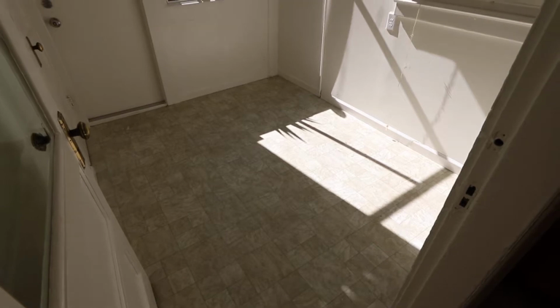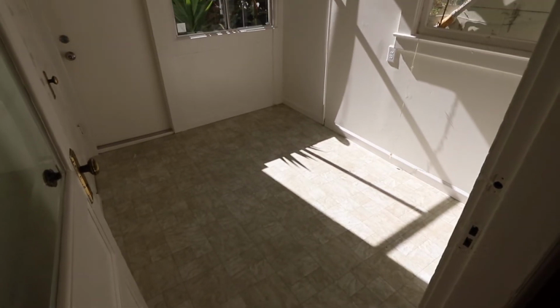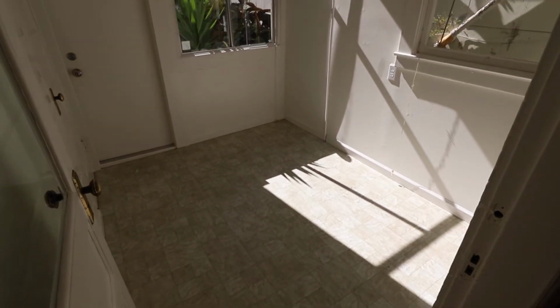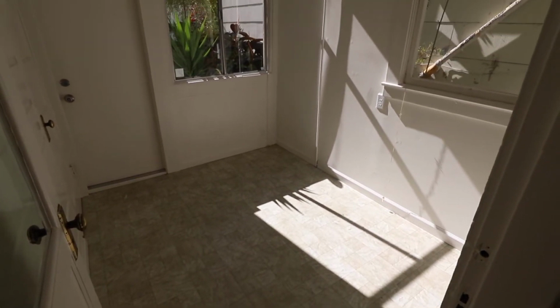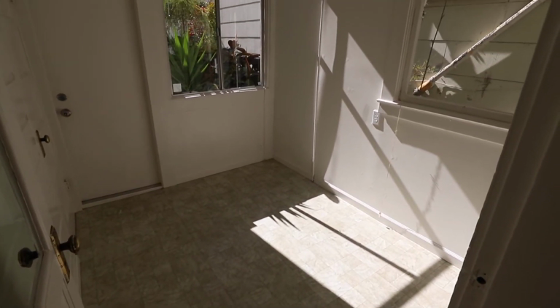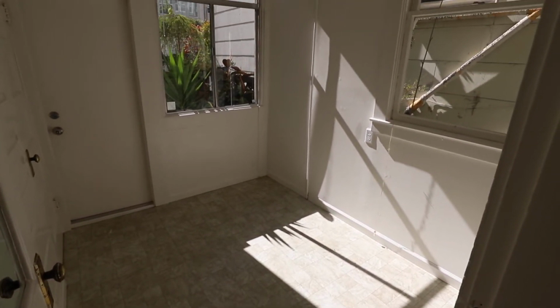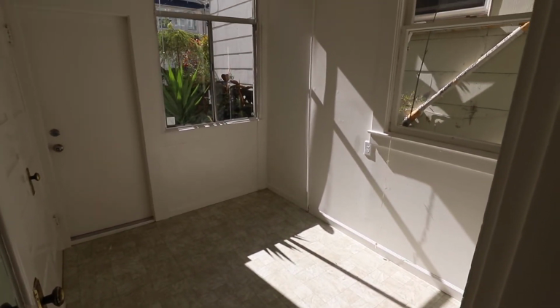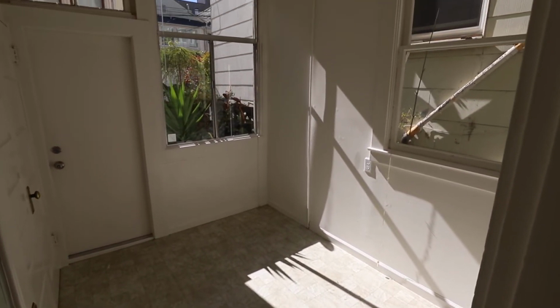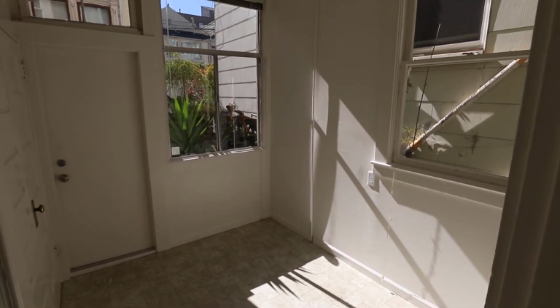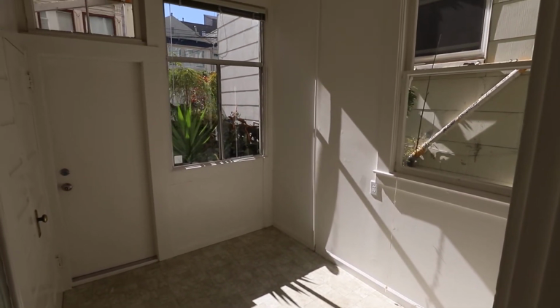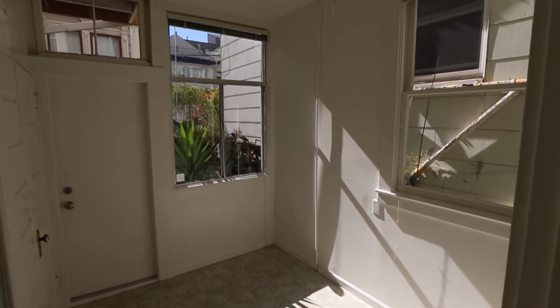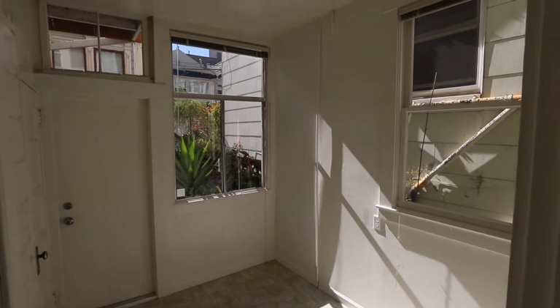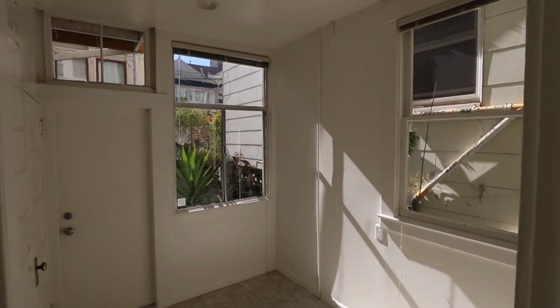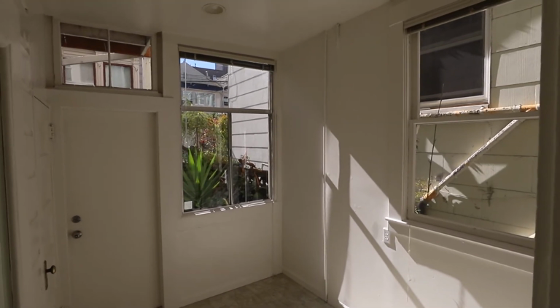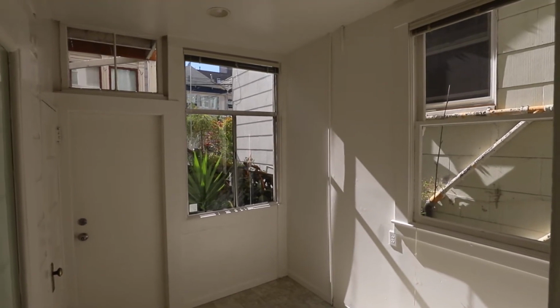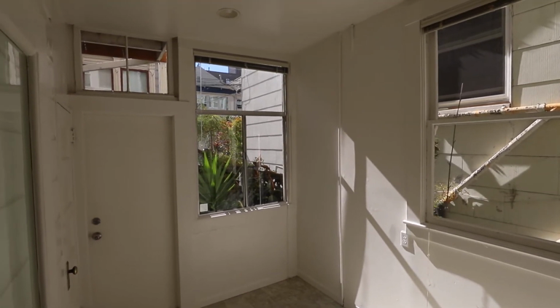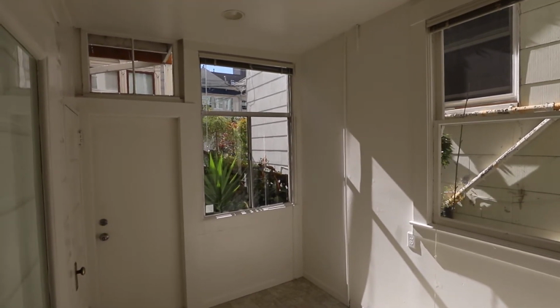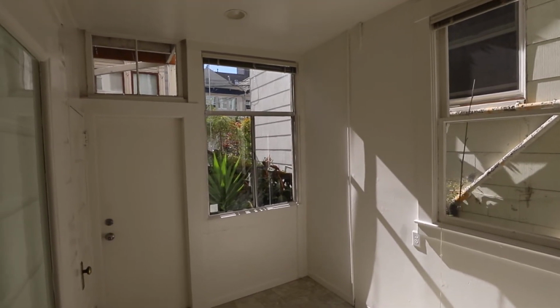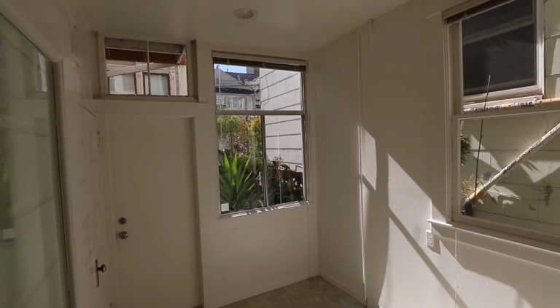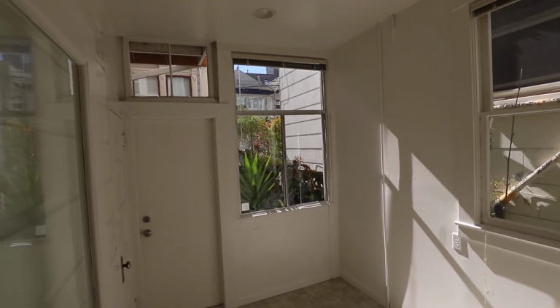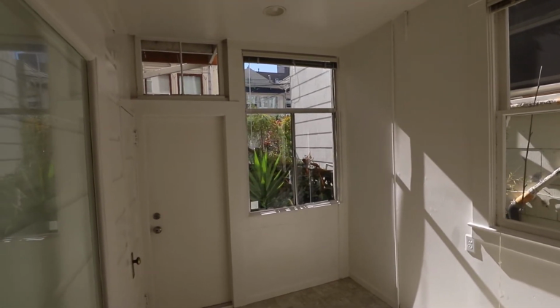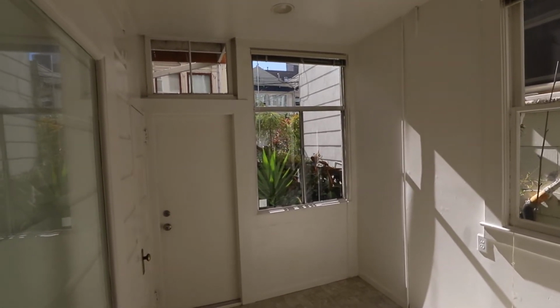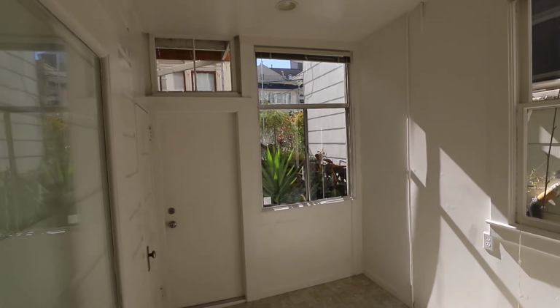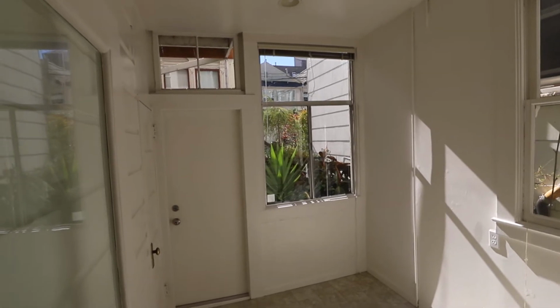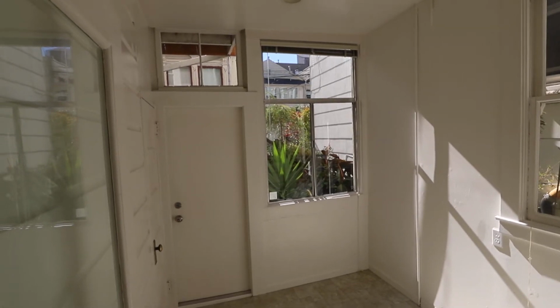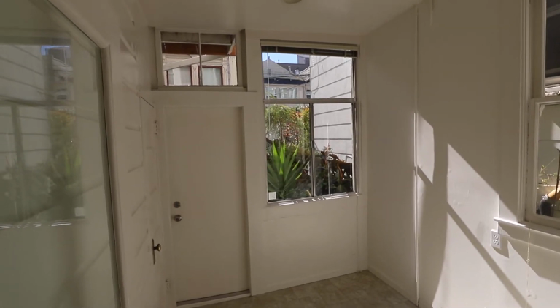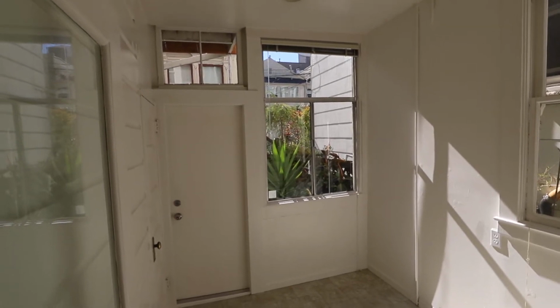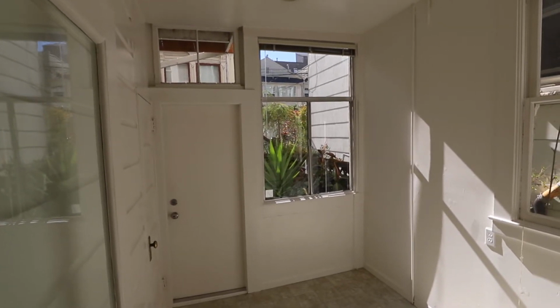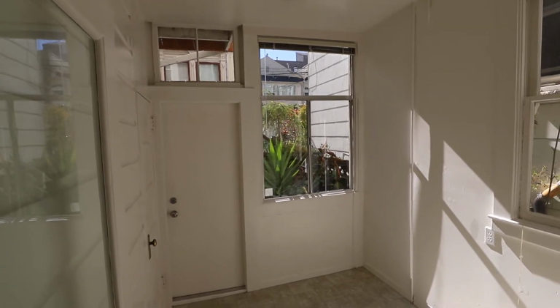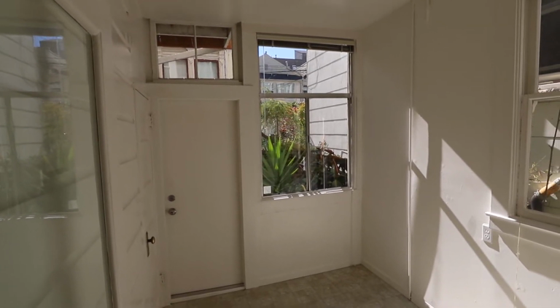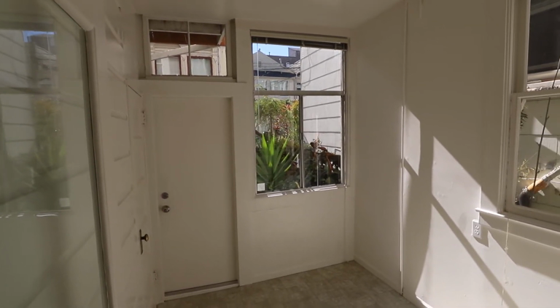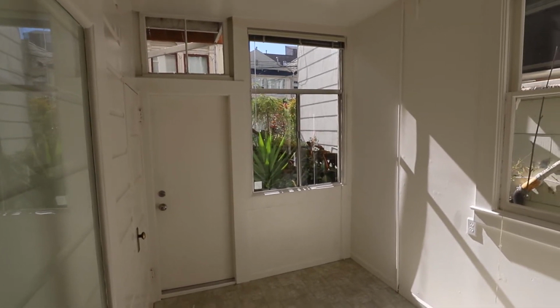This is Tony. Today we're in the Mission doing a one-bedroom, one-bathroom flat in an eight-unit building. Six units in the front, two in the back, and shared patio space in between. We'll take a look at that in a minute.